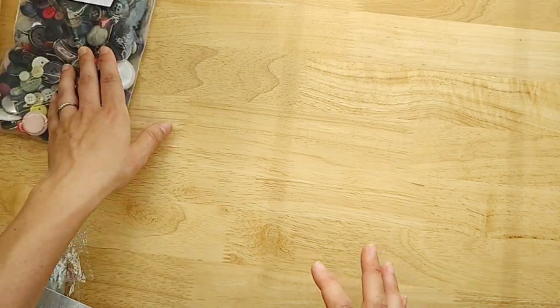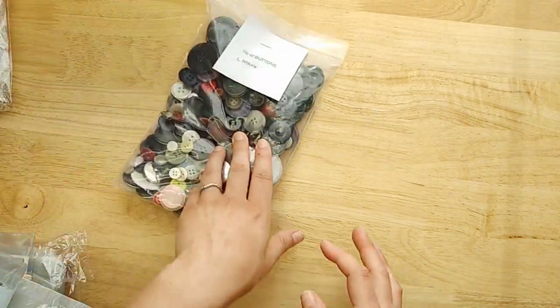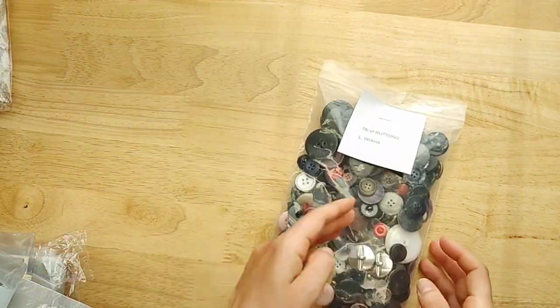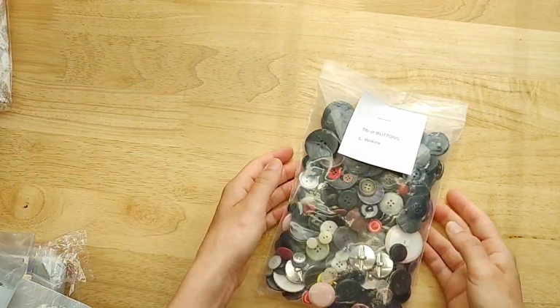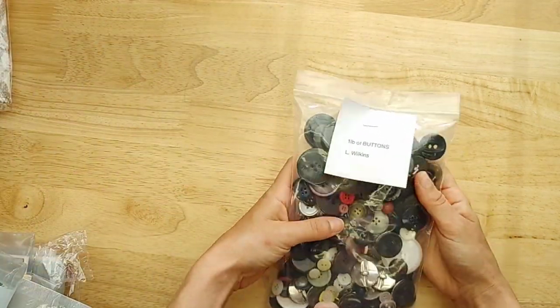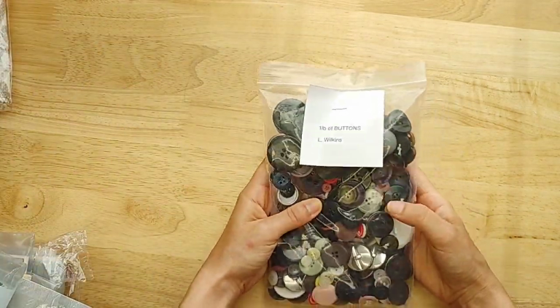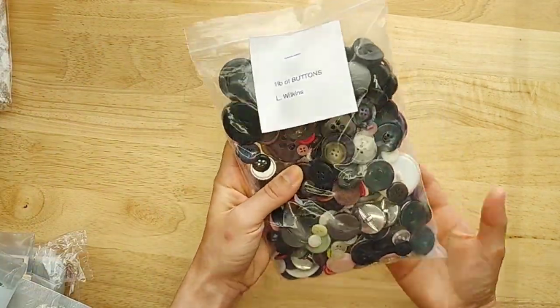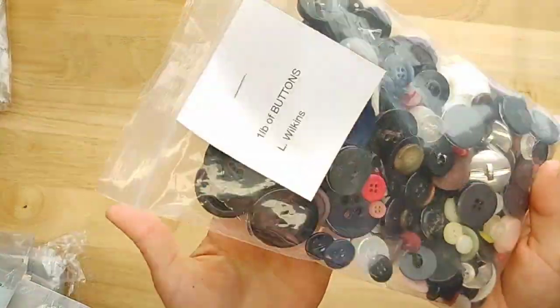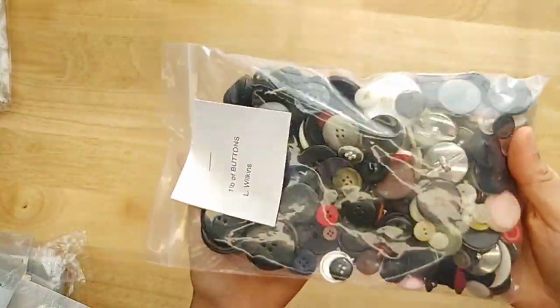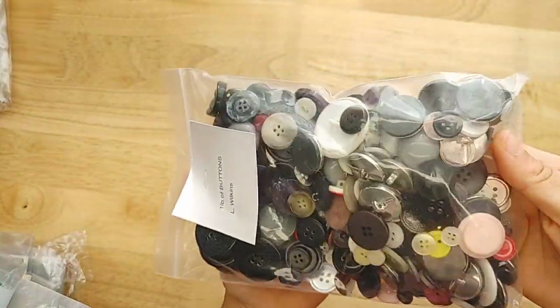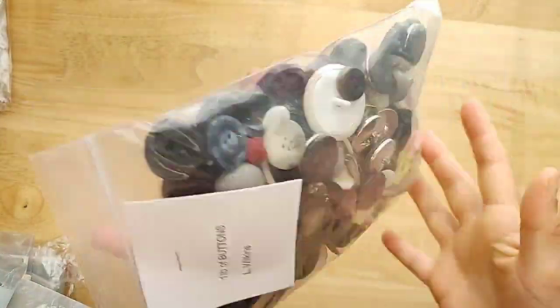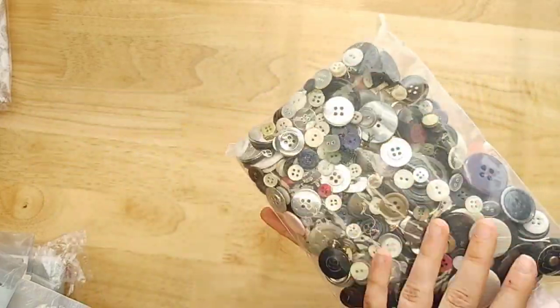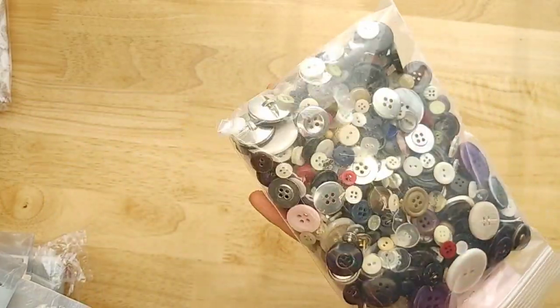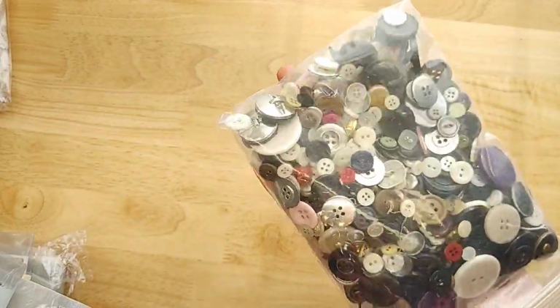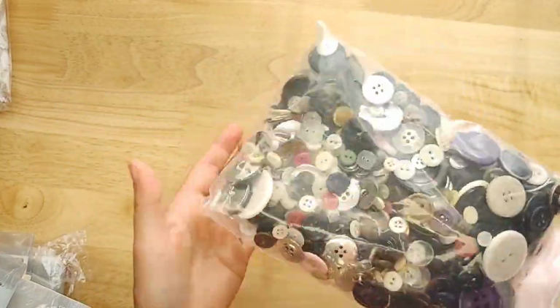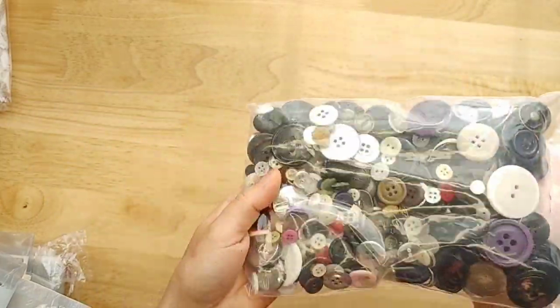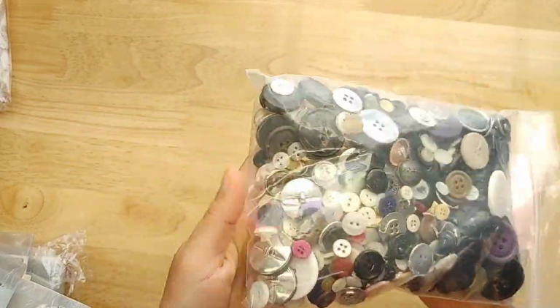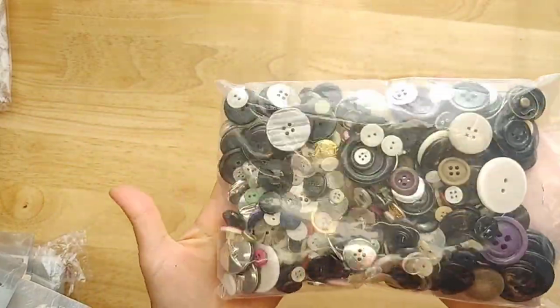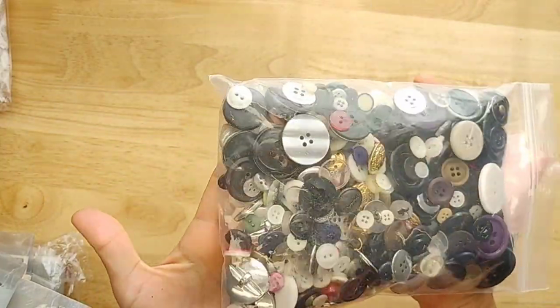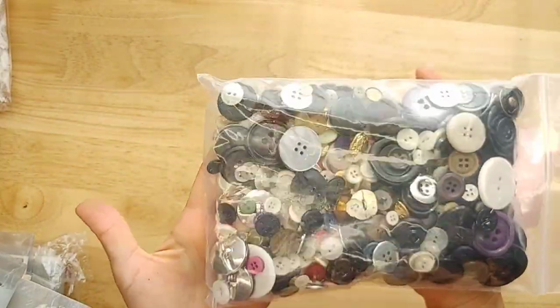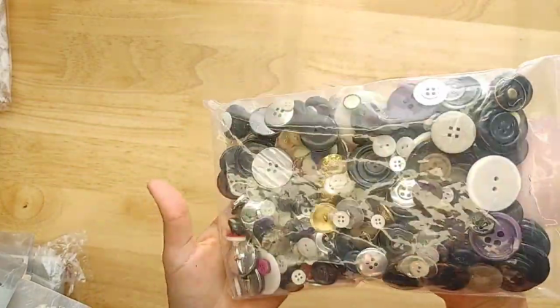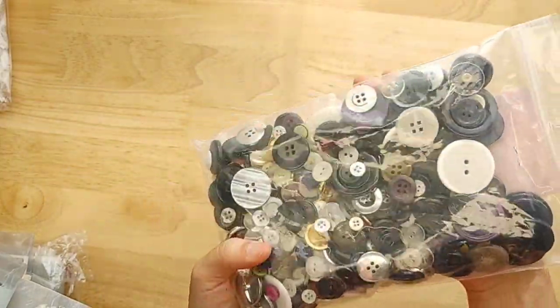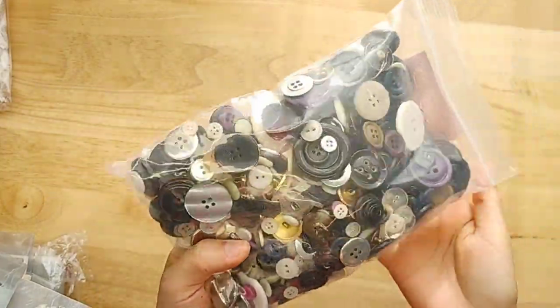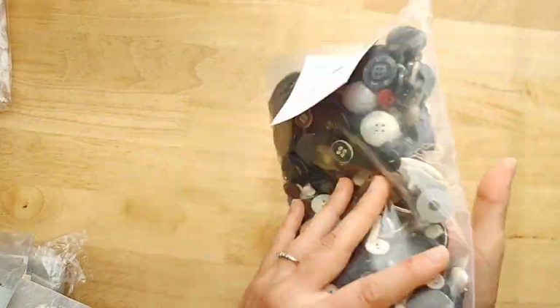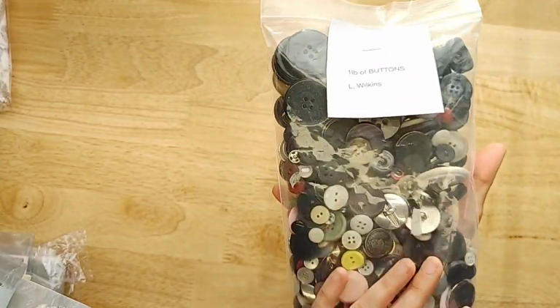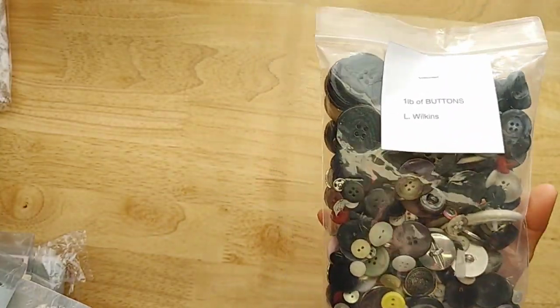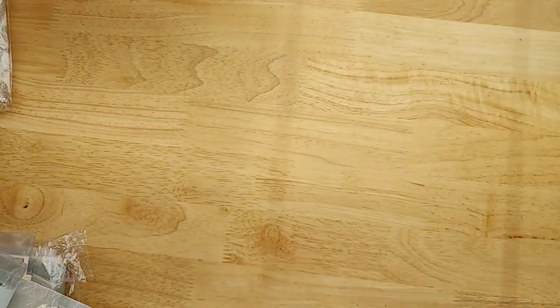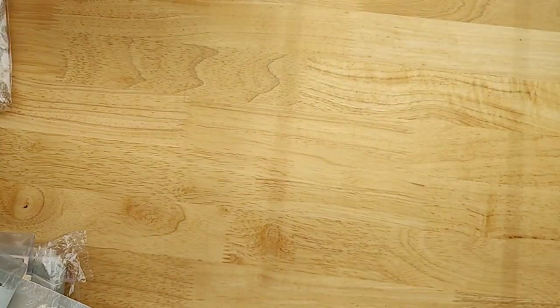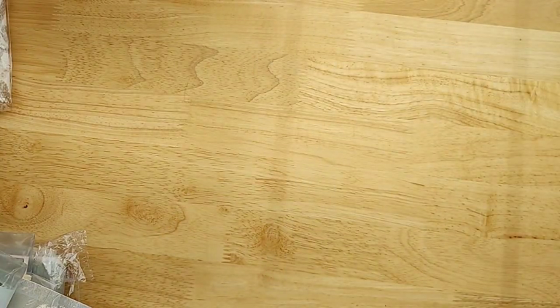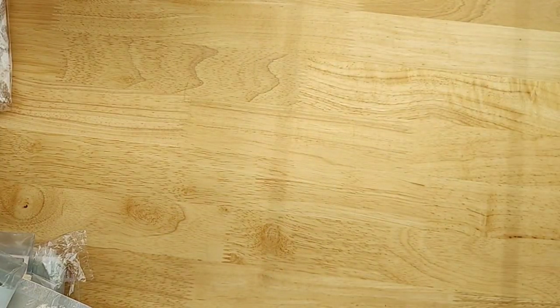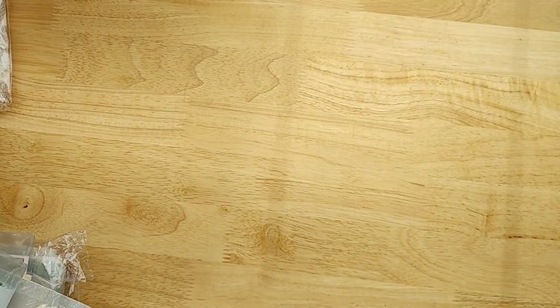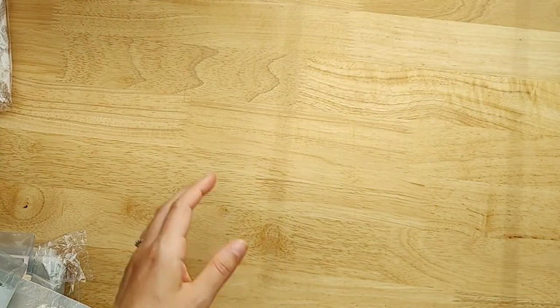Leah also has a one-pound button bag — just a good collection of random buttons that you can use in your journals if you're needing them. This is a great collection.